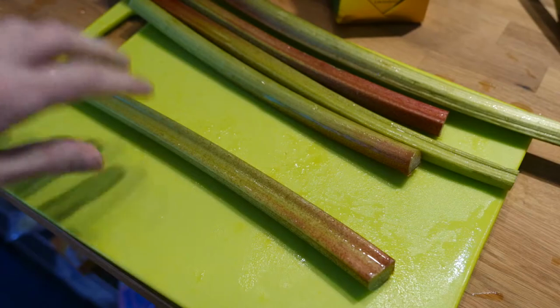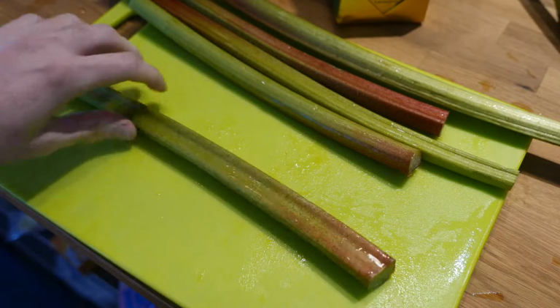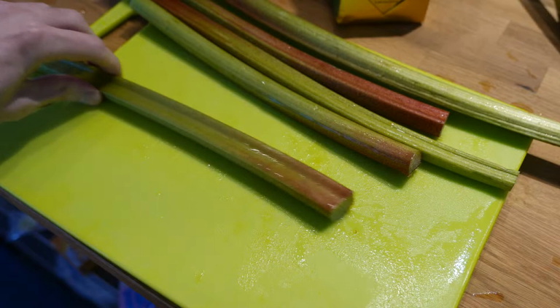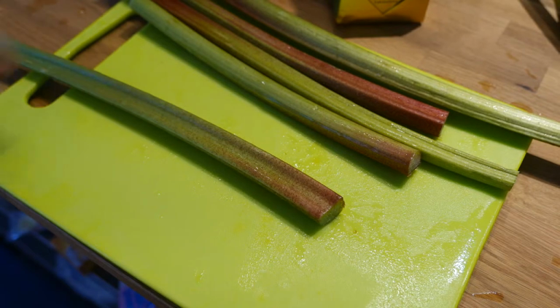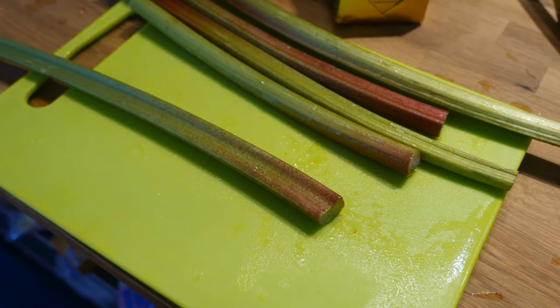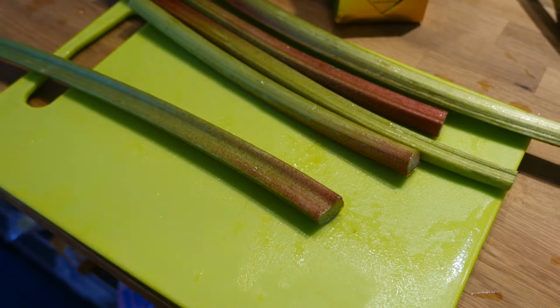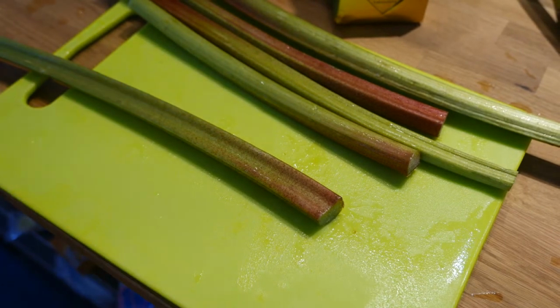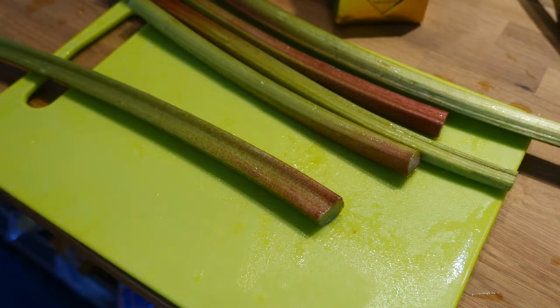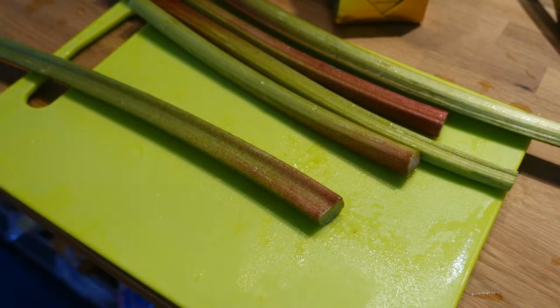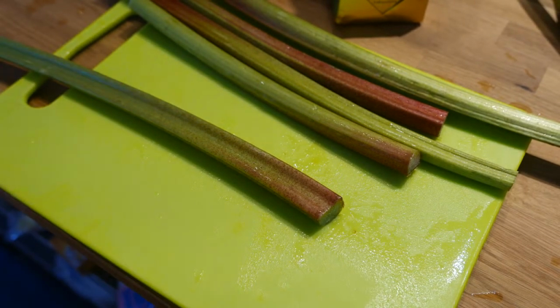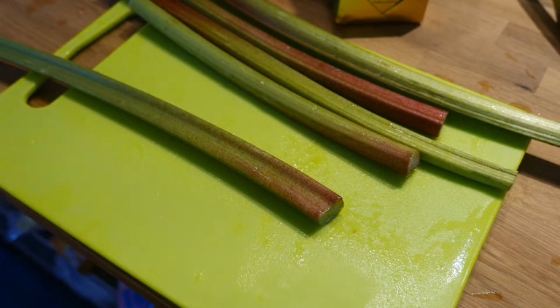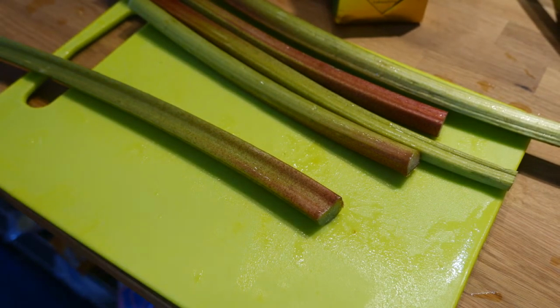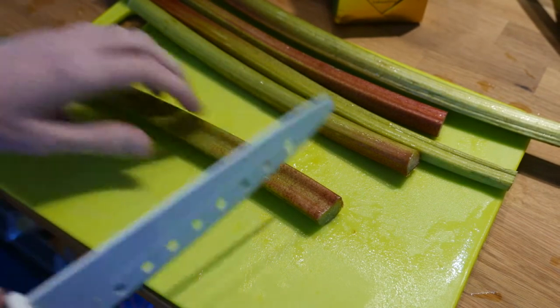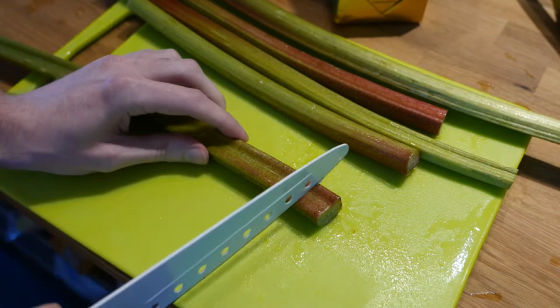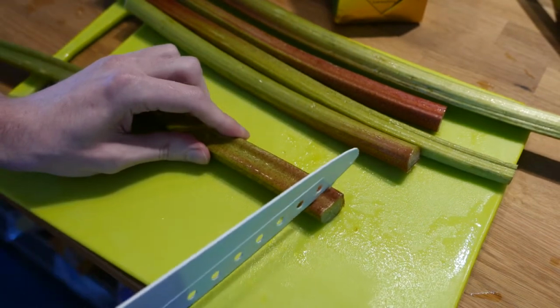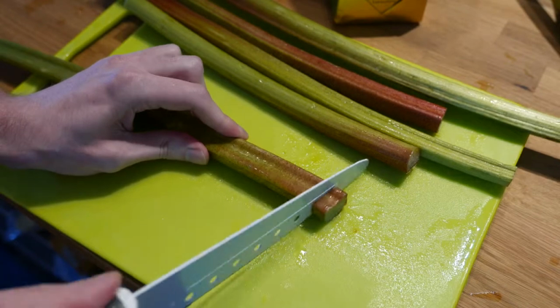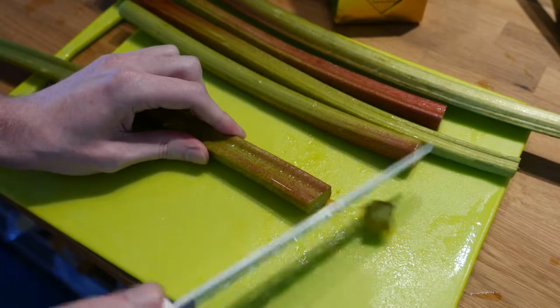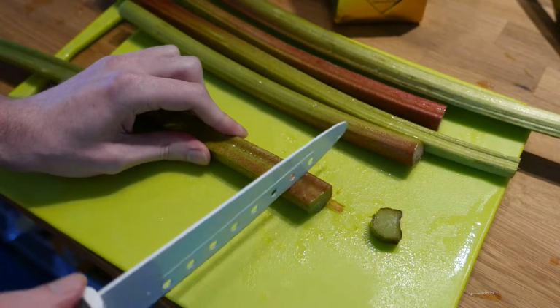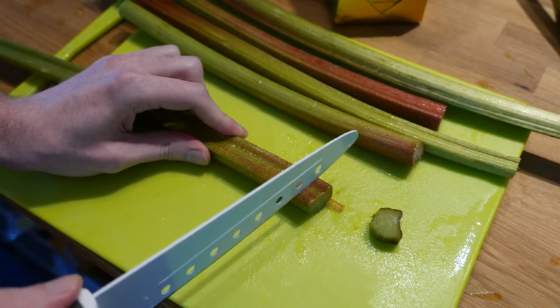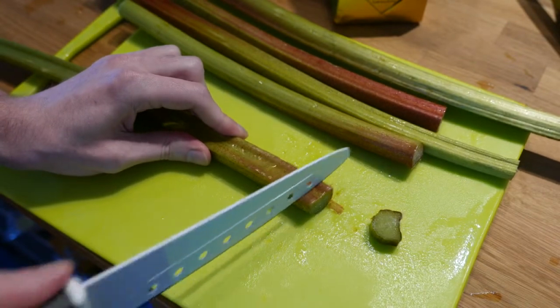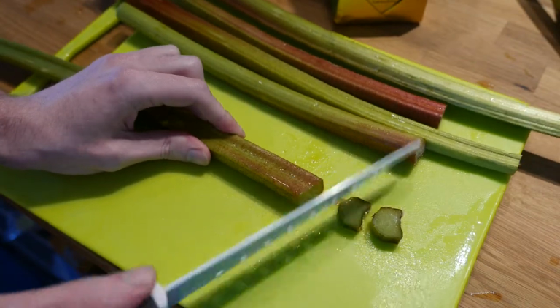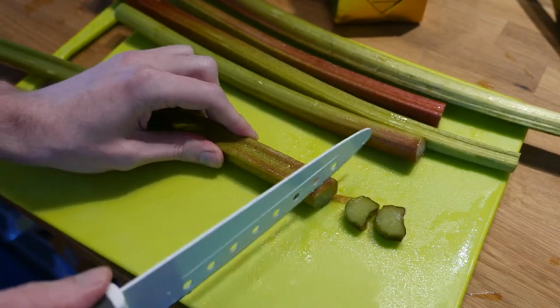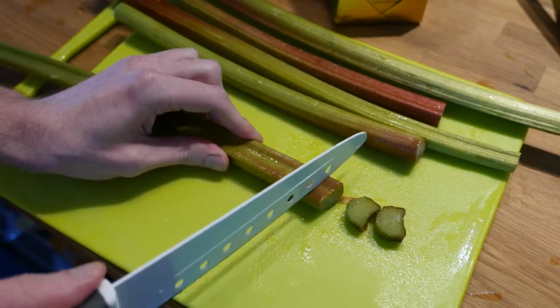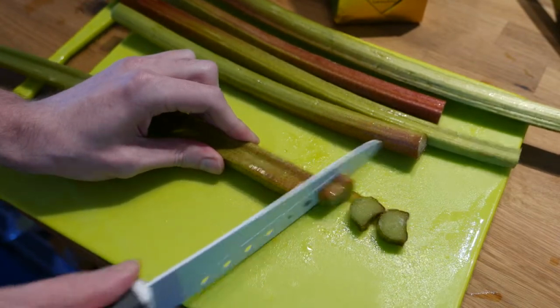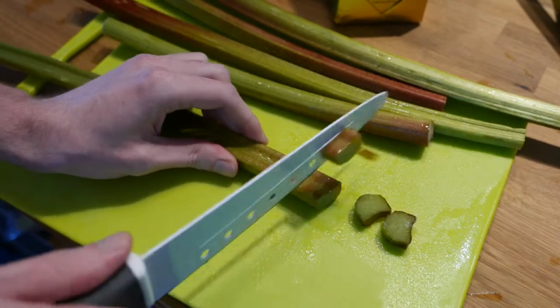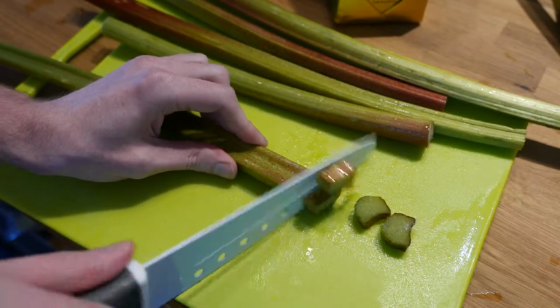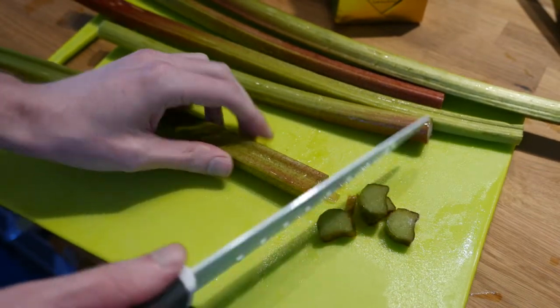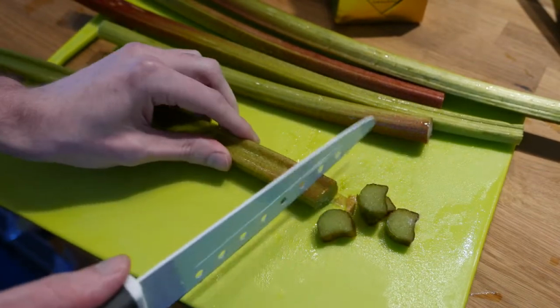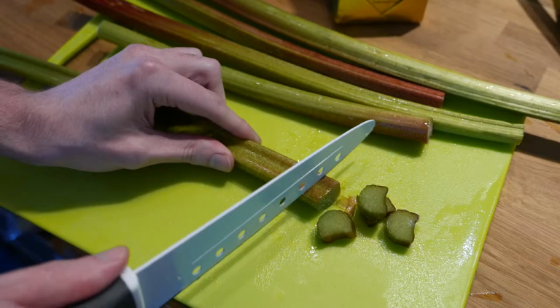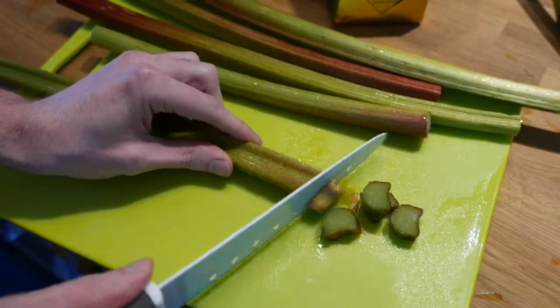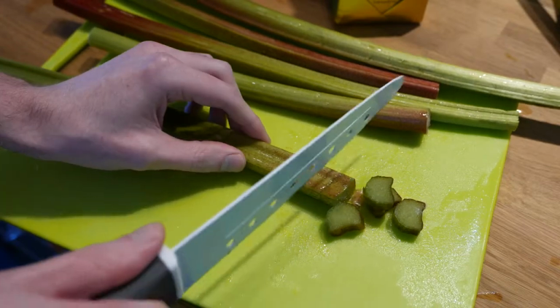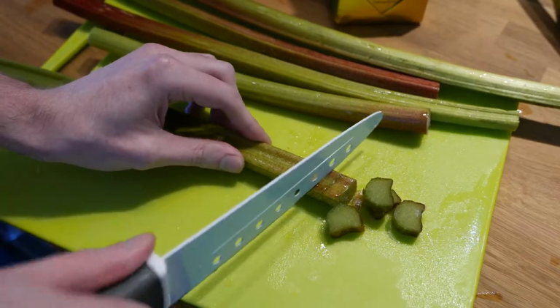Grab yourself a couple of rhubarbs, sugar, cinnamon, lactose free butter, wheat free flour and some oats. You'll also want some lactose free vanilla sauce.